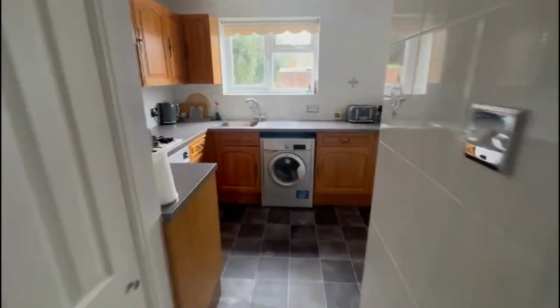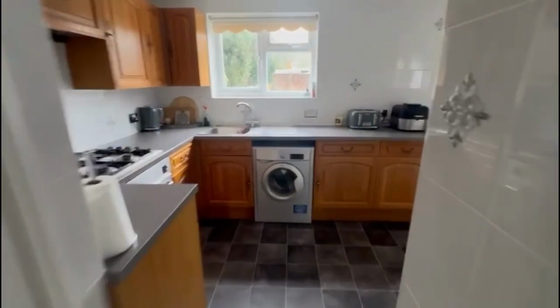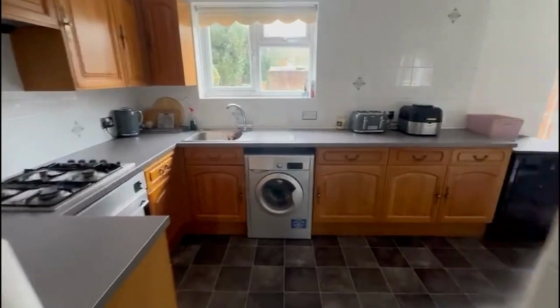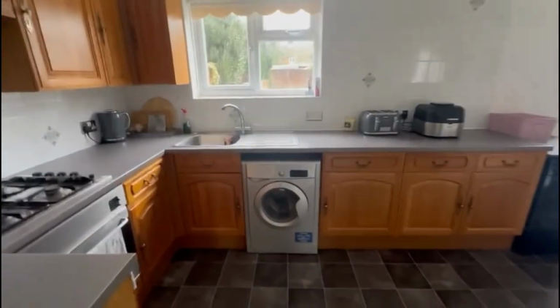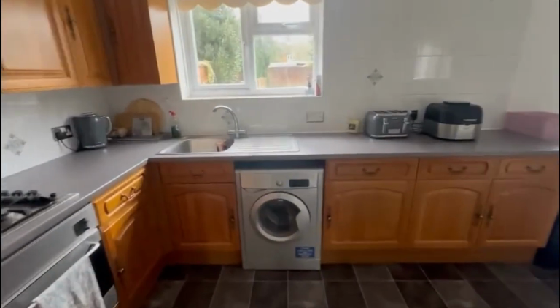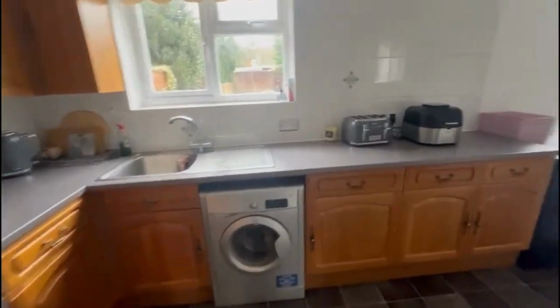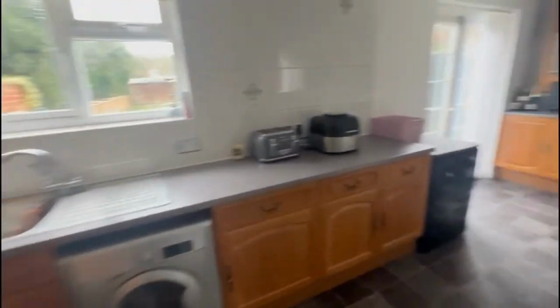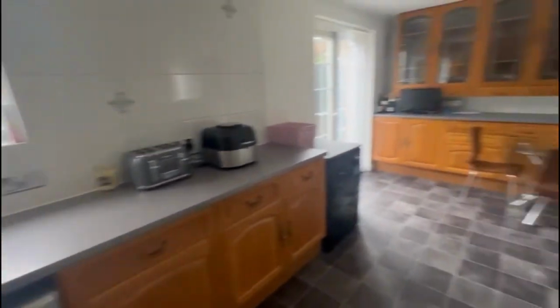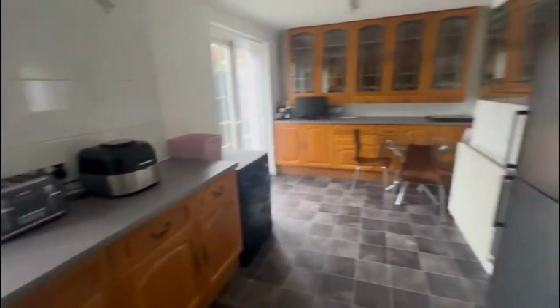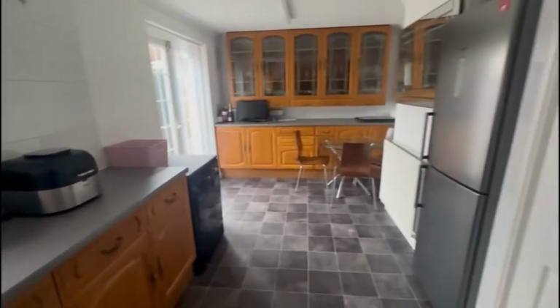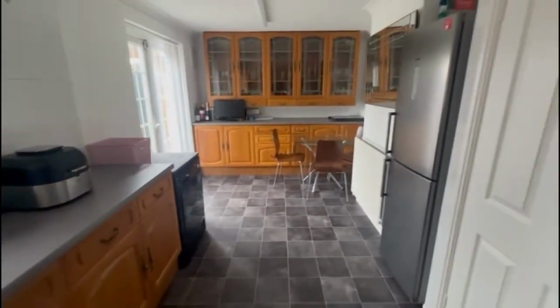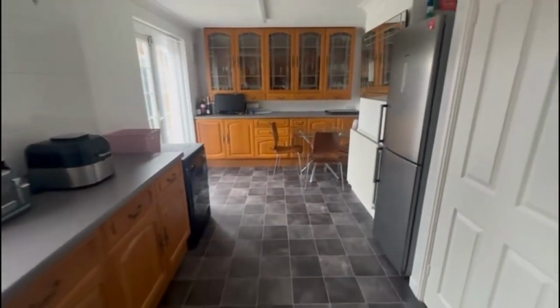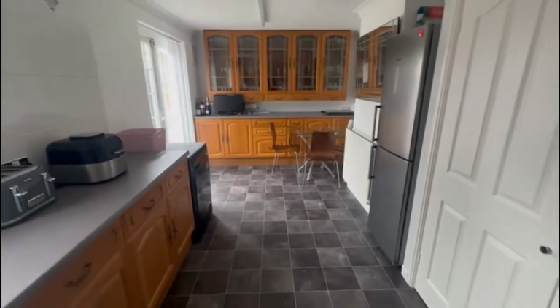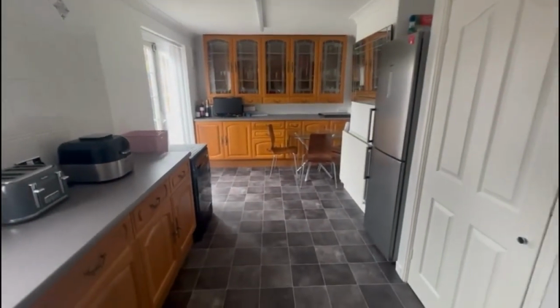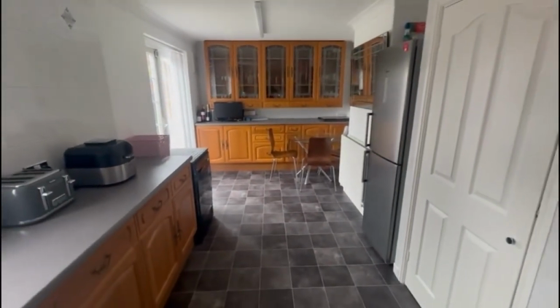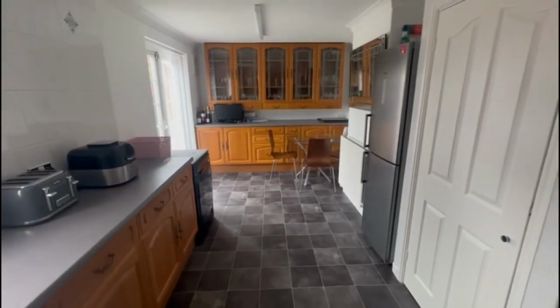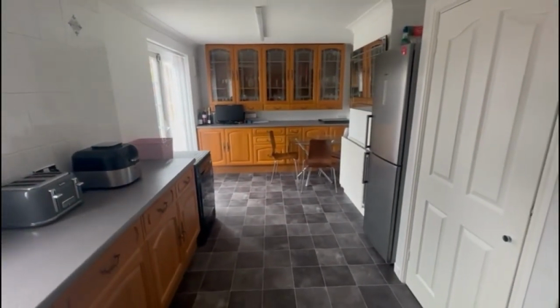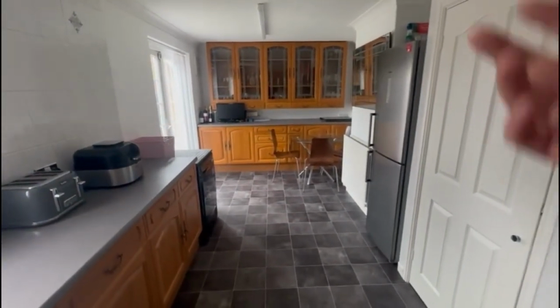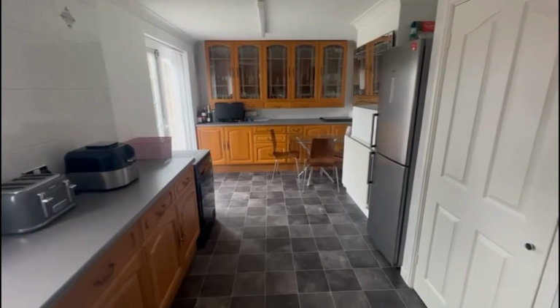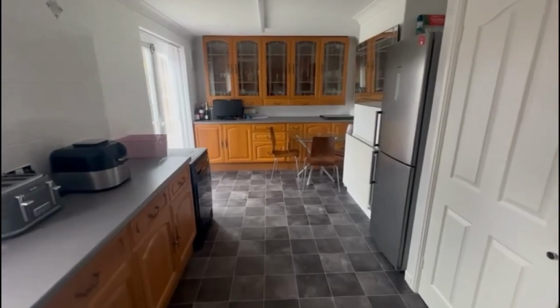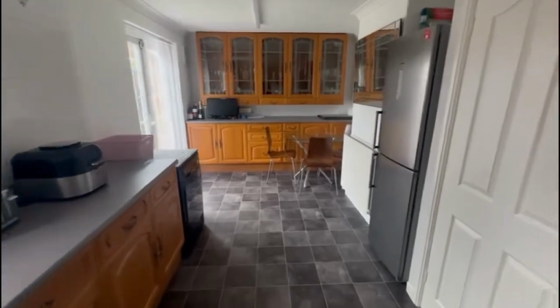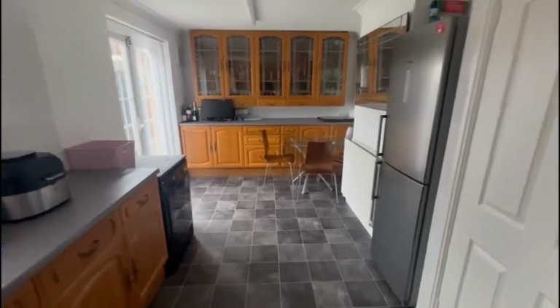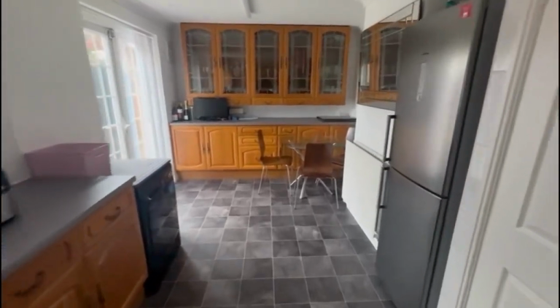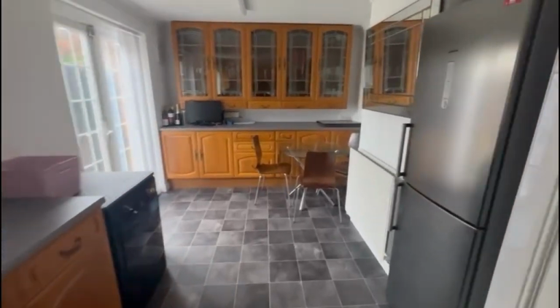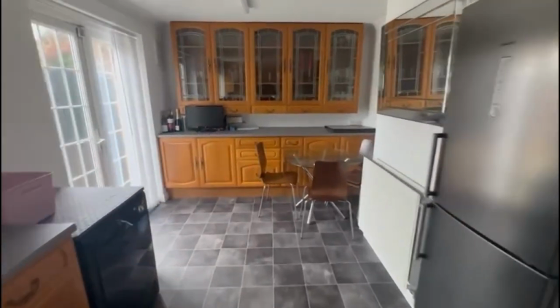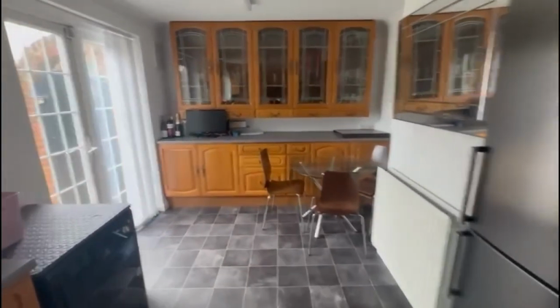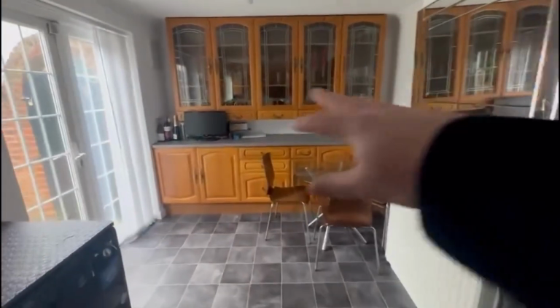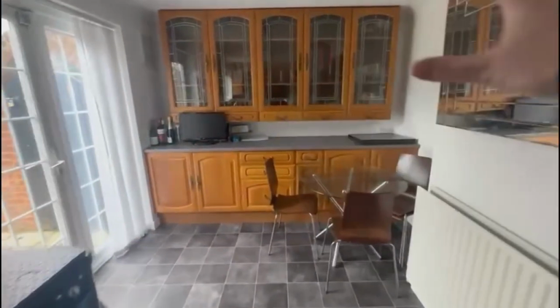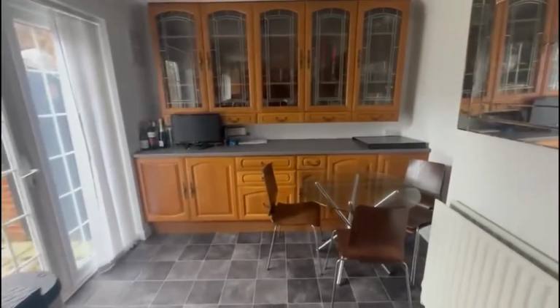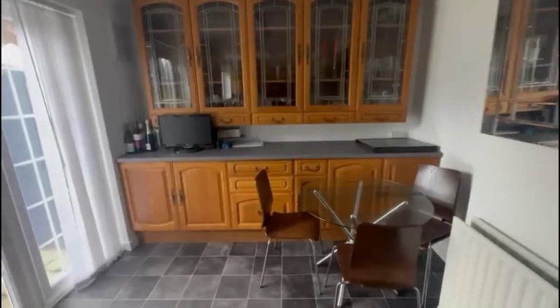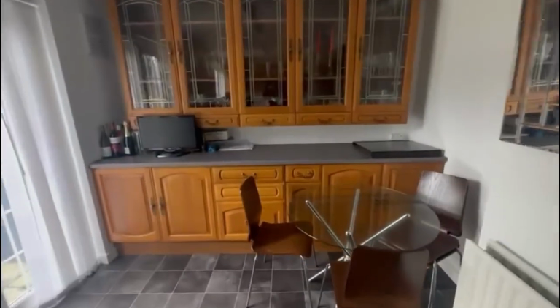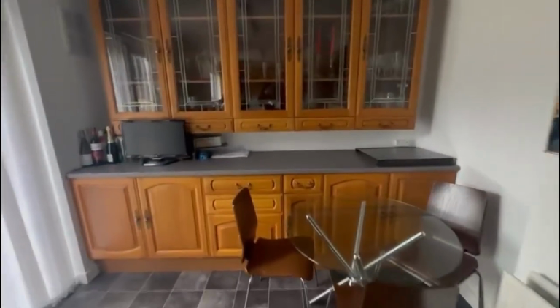You've got a kitchen to the rear and it spans right the way across the back of the house. You've got this kind of big kitchen breakfast area with loads and loads of storage and work surface.